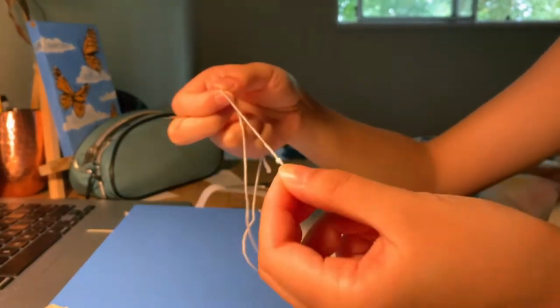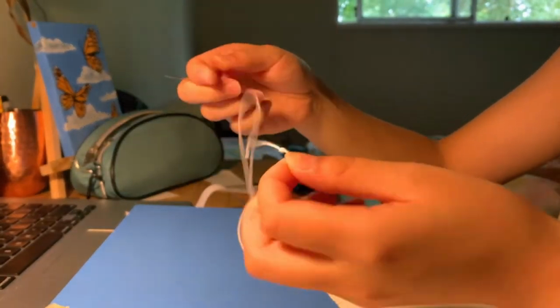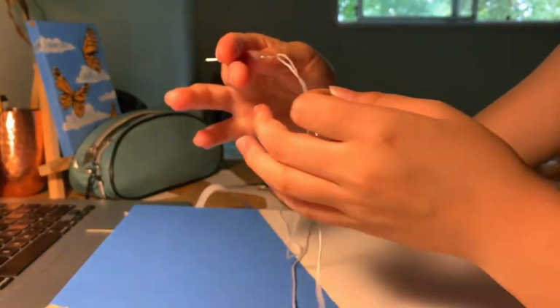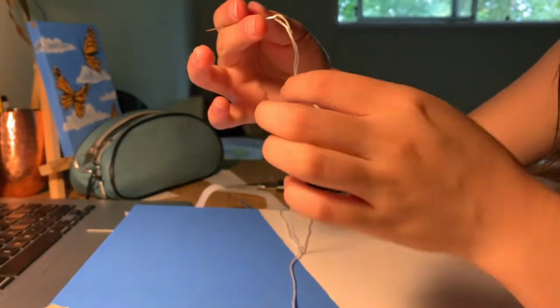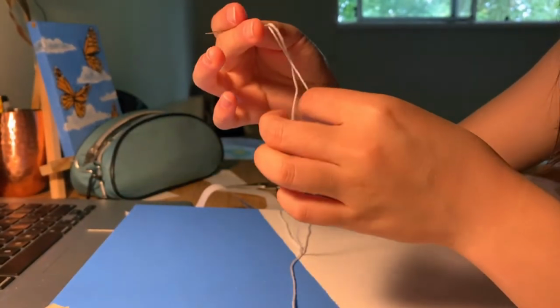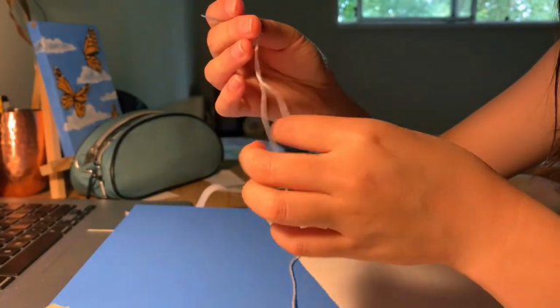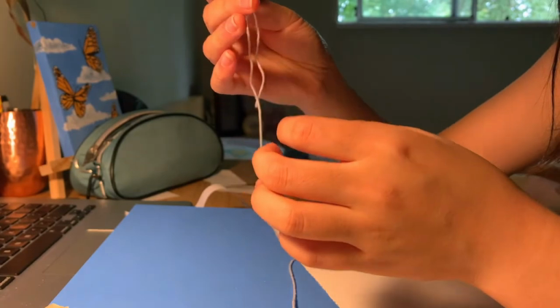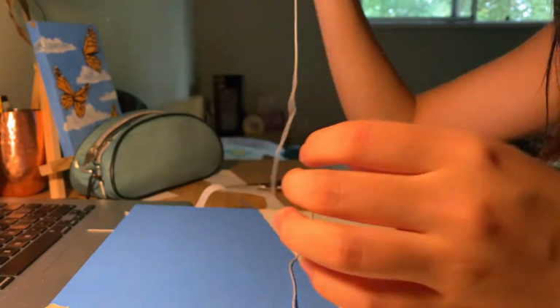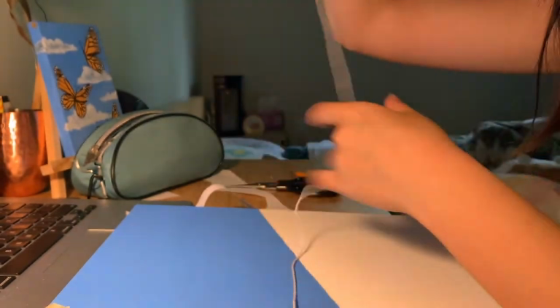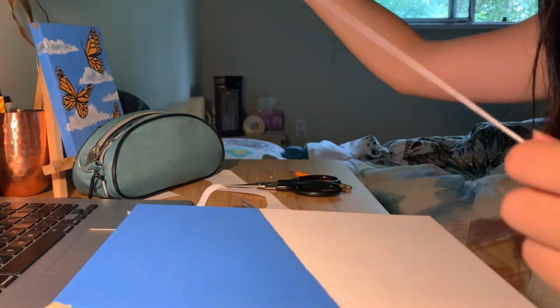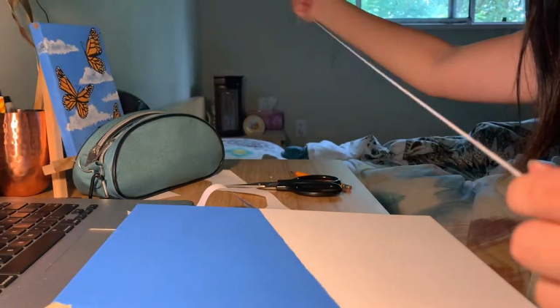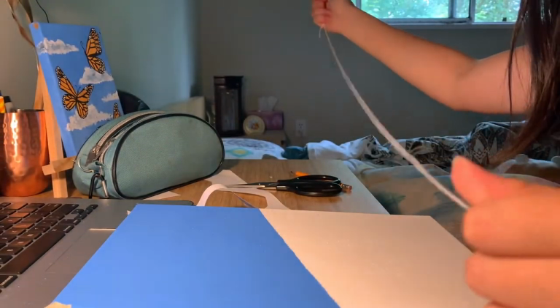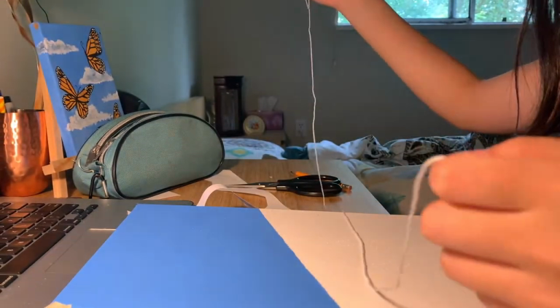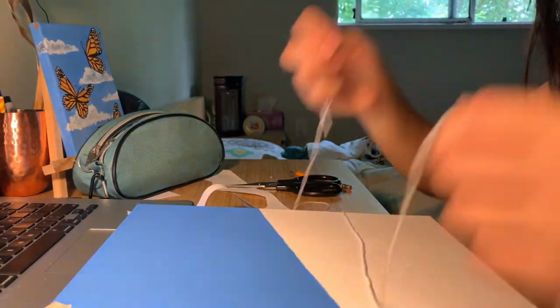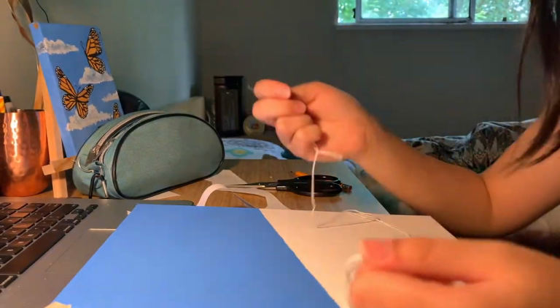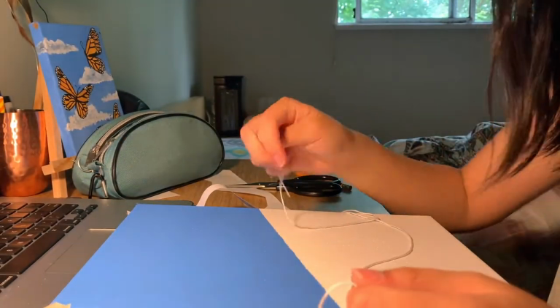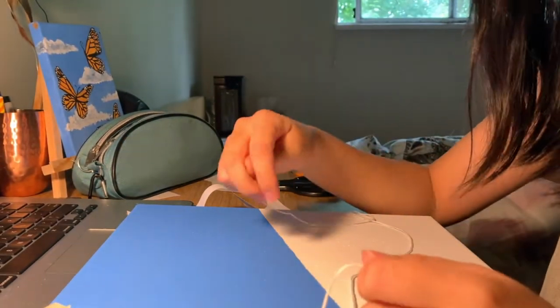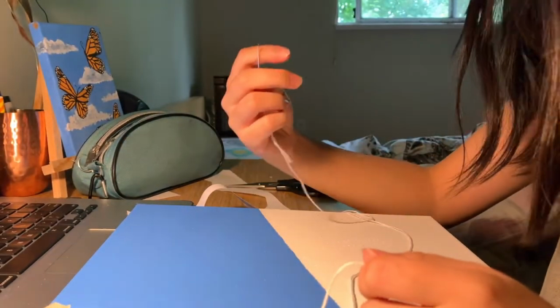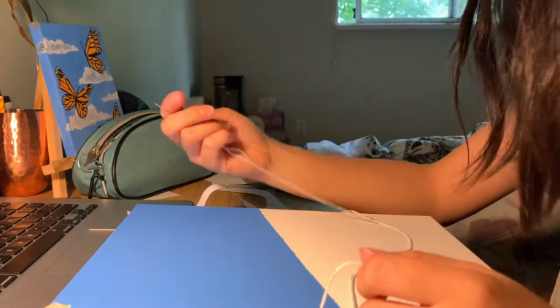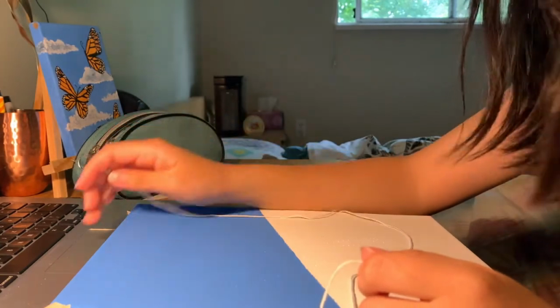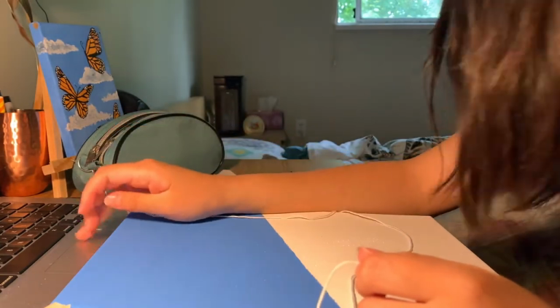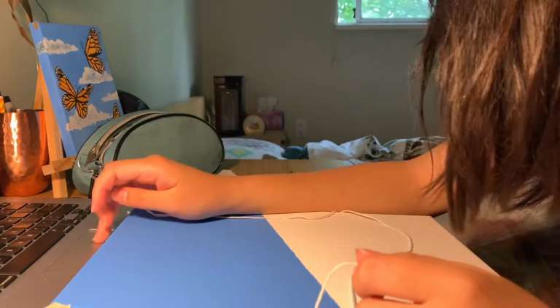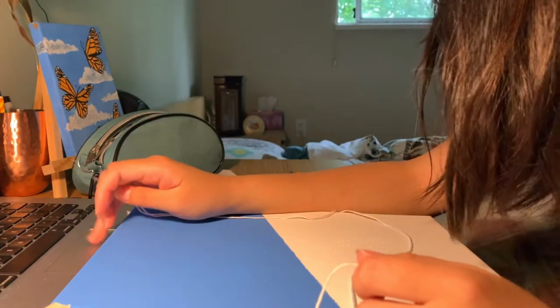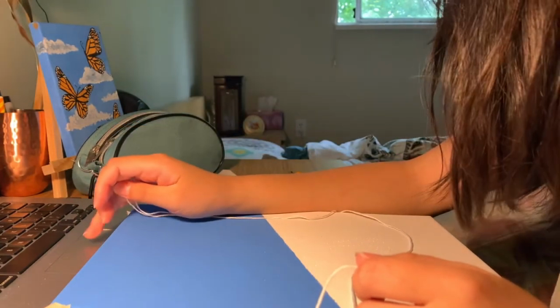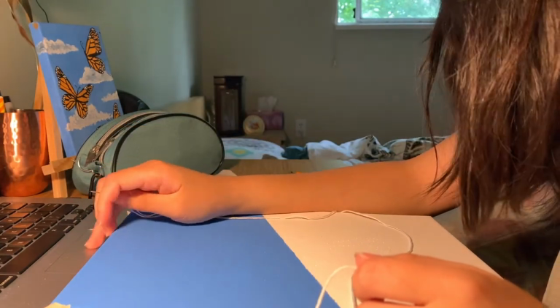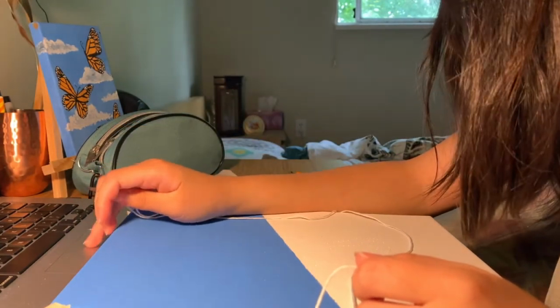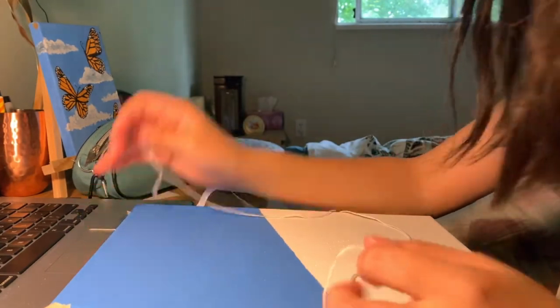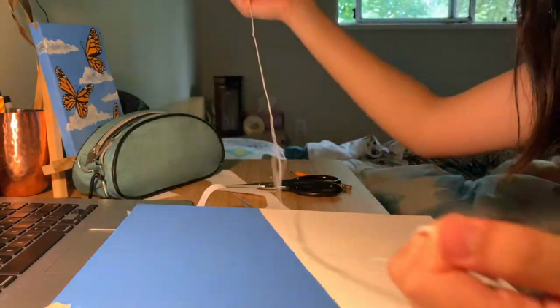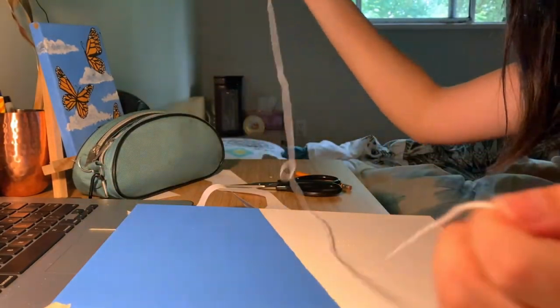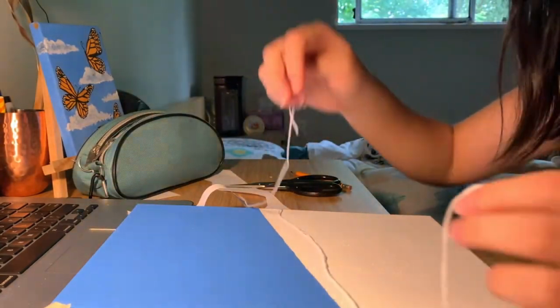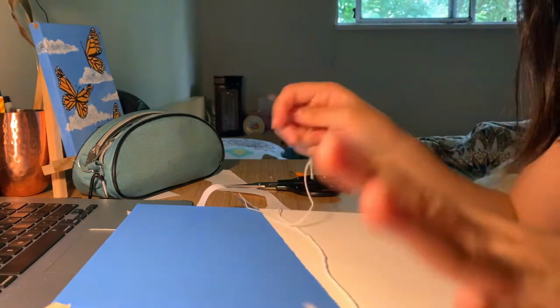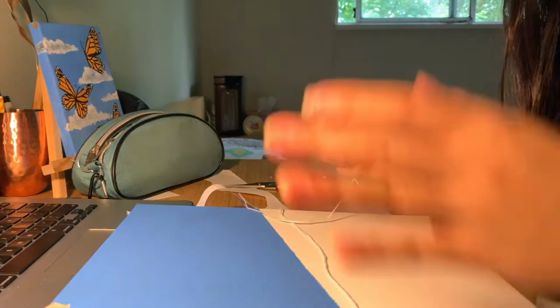I've knotted and threaded my needle and I'm just going to go for it. I'm just going to do a backstitch, which I'm still trying to figure out in my head what that is, but I think I've got it and I'm just going to go for it.